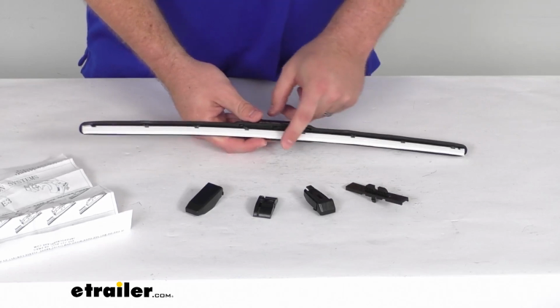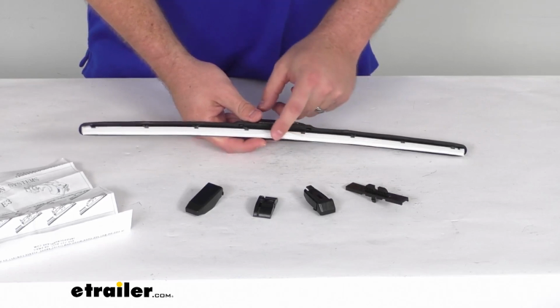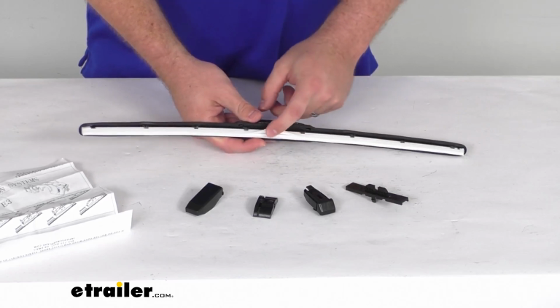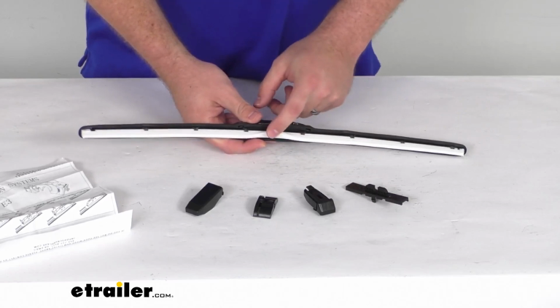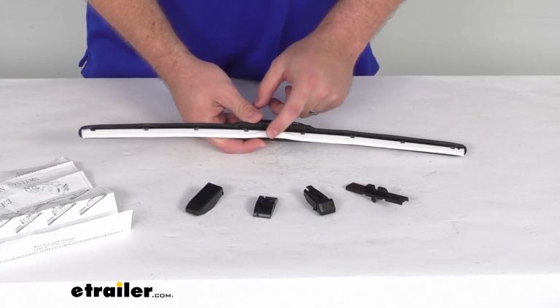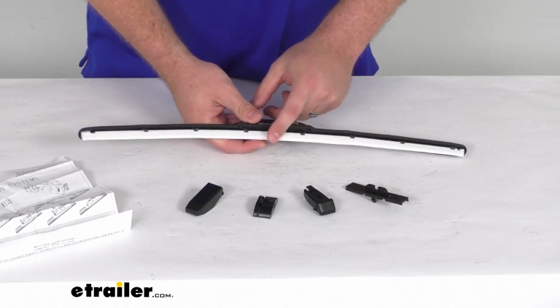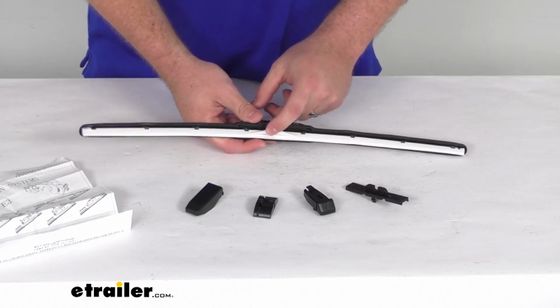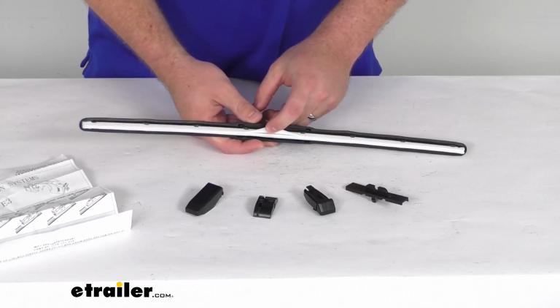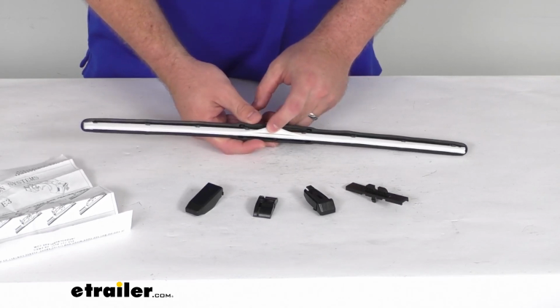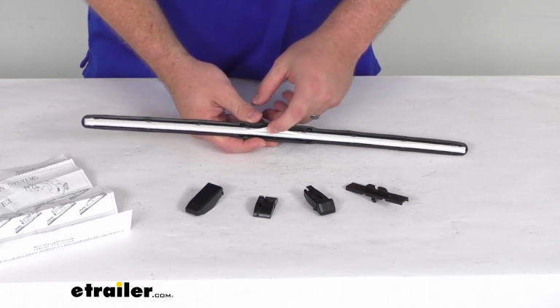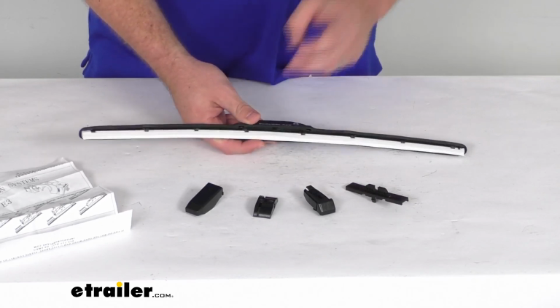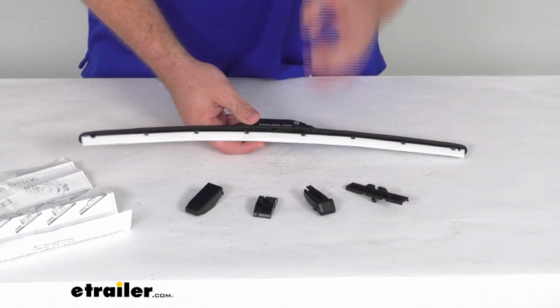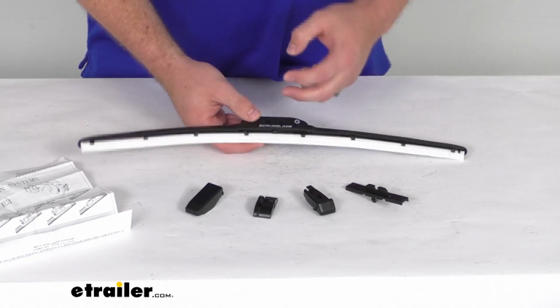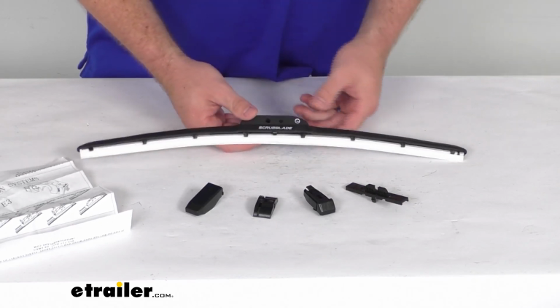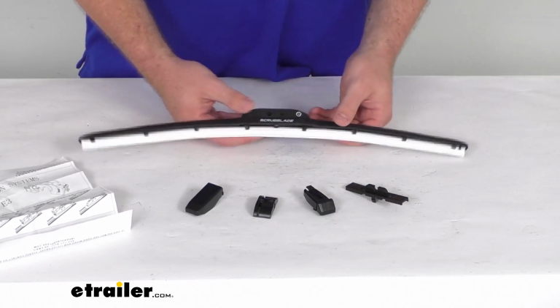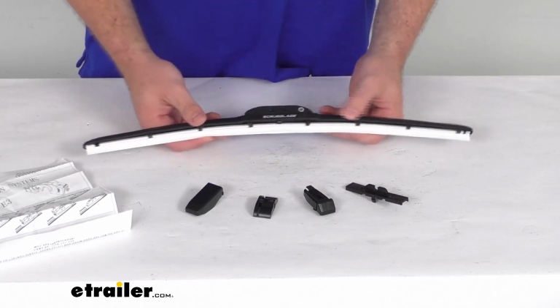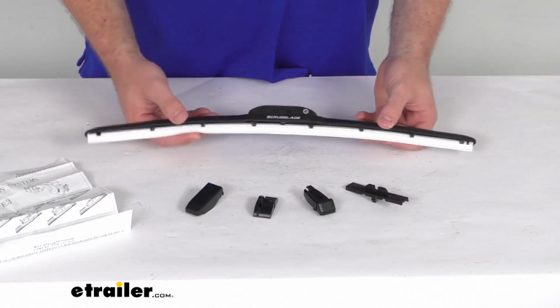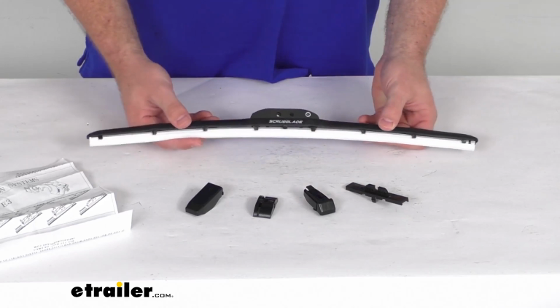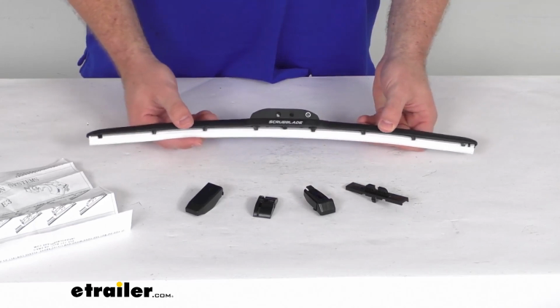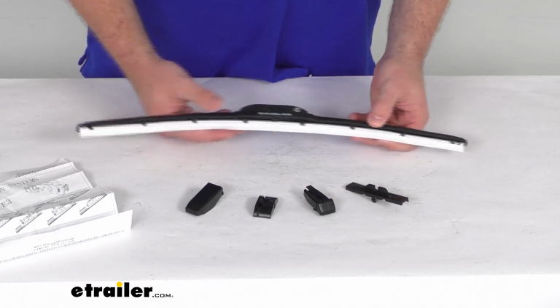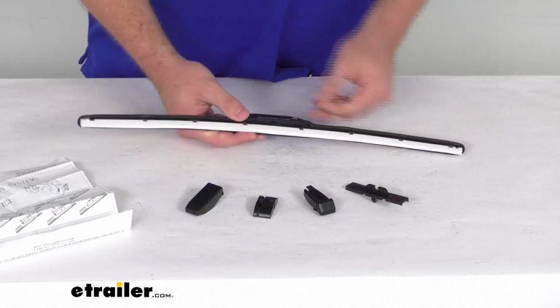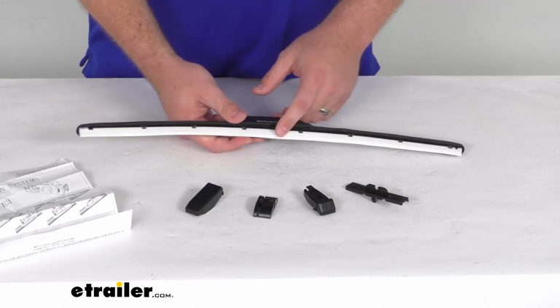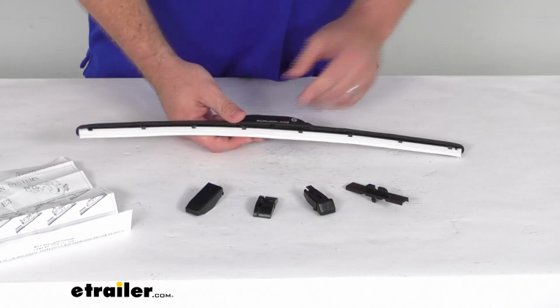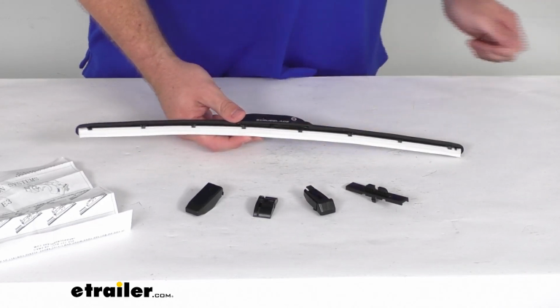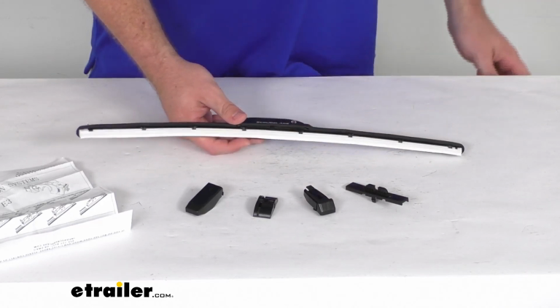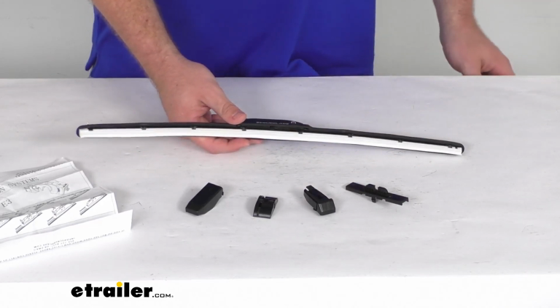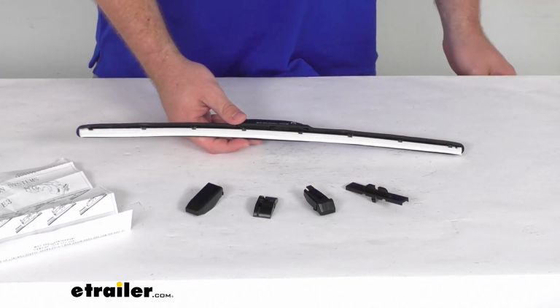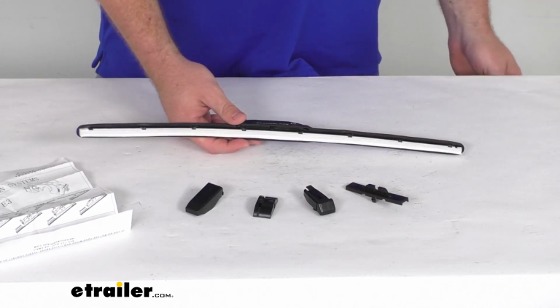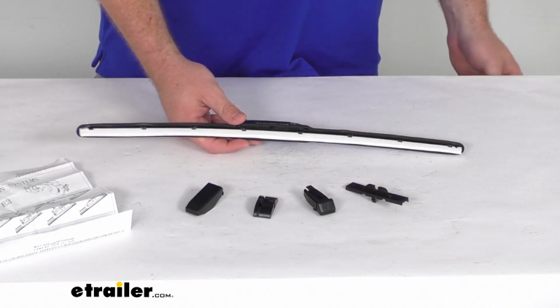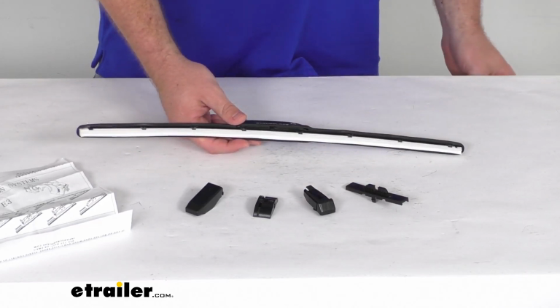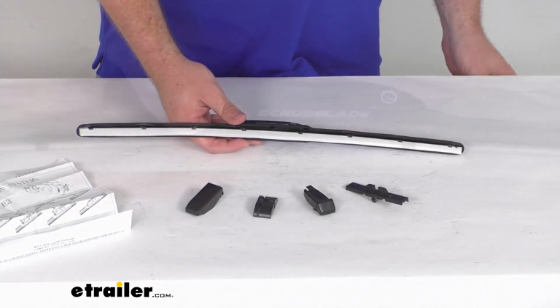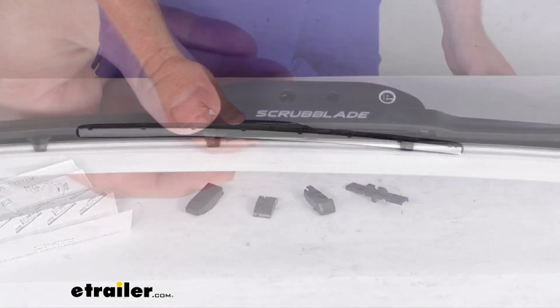These blades are a silicone construction. They do have a ceramic coating on them that's going to ensure a nice, quiet, chatter-free operation. They will also hold up well in heat and UV rays.